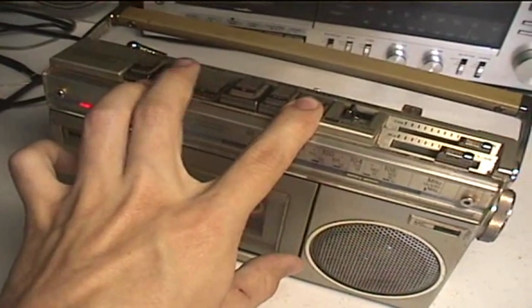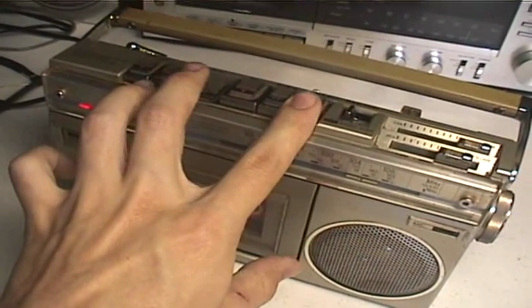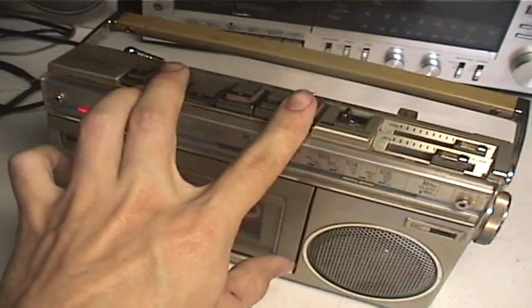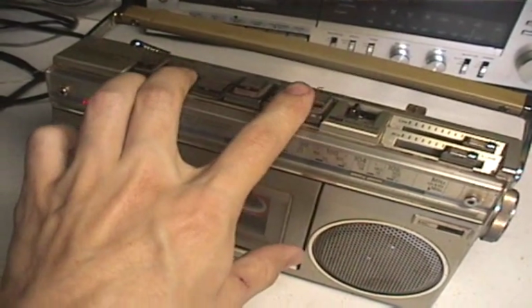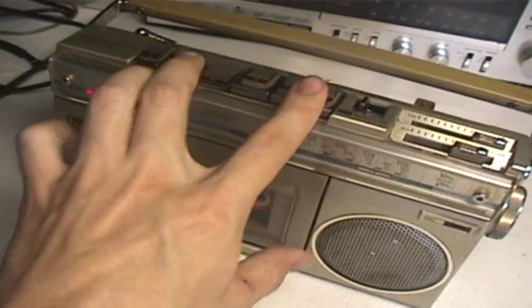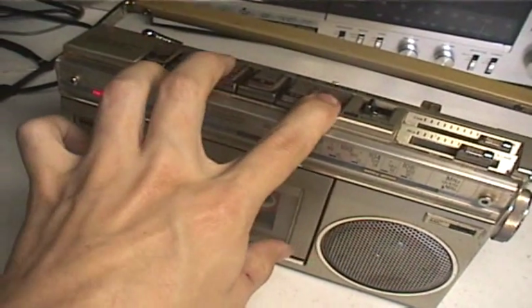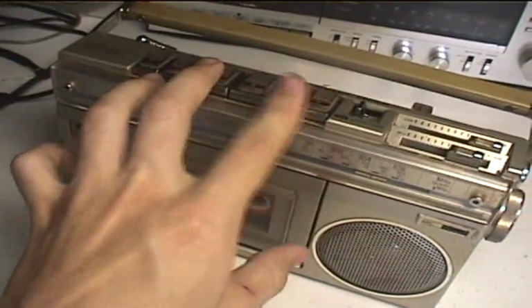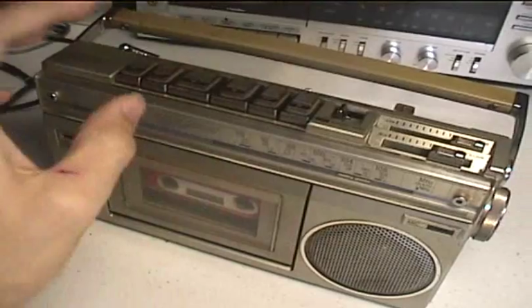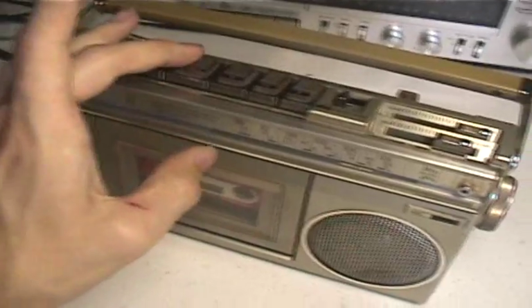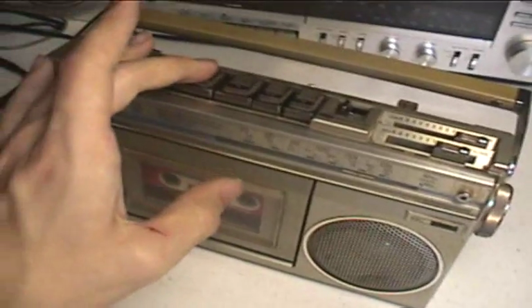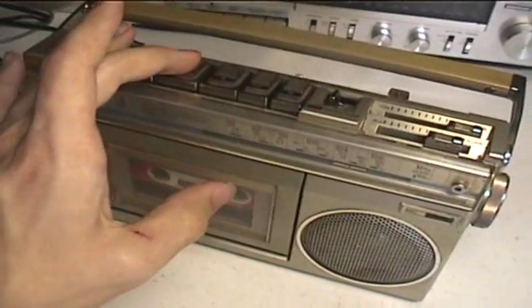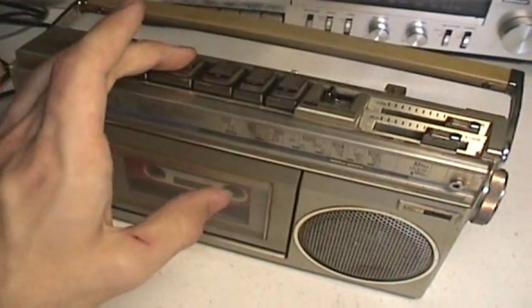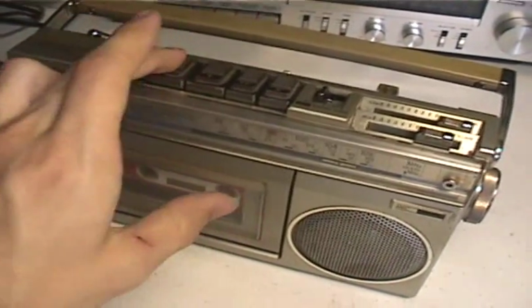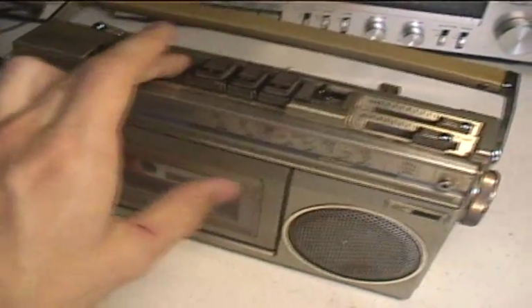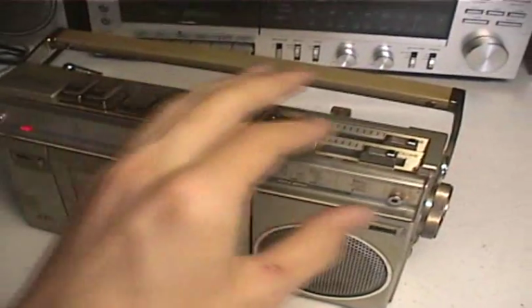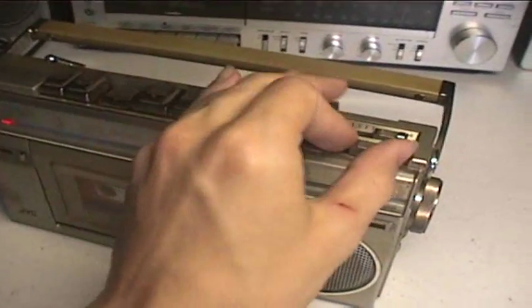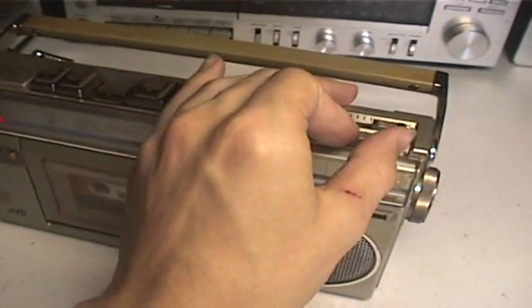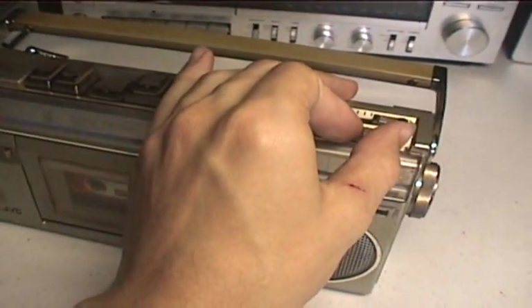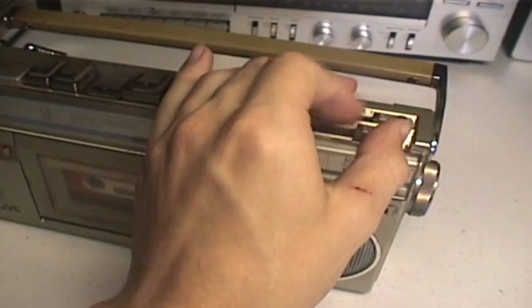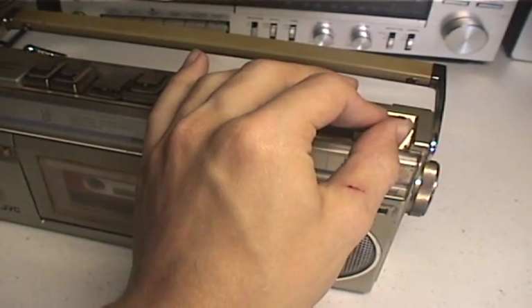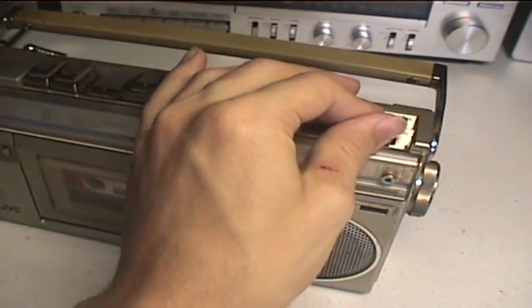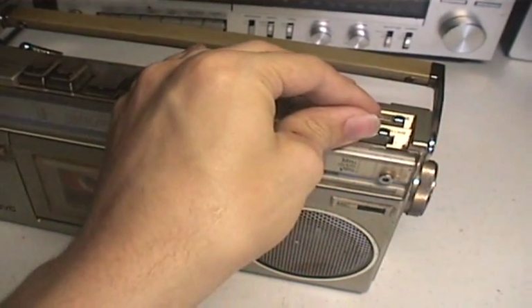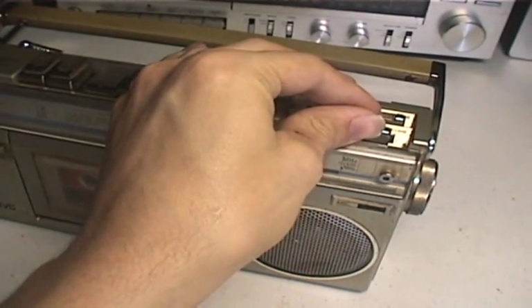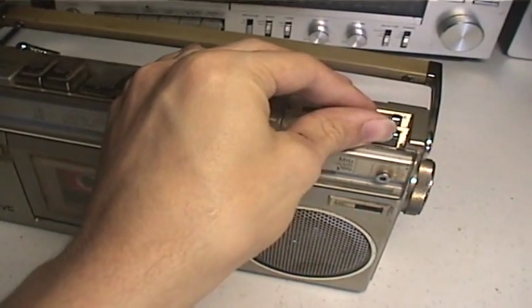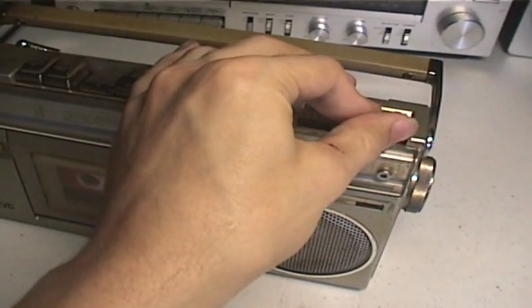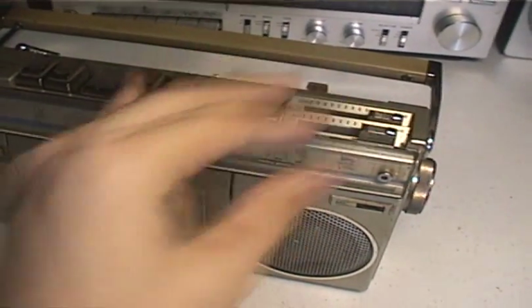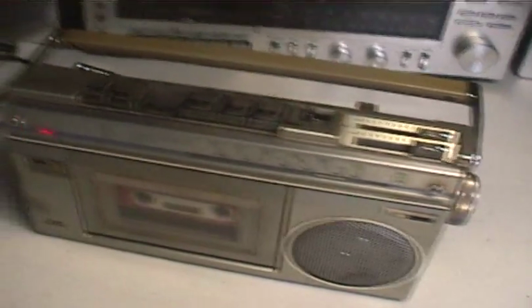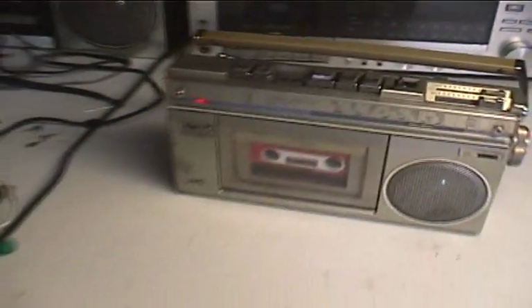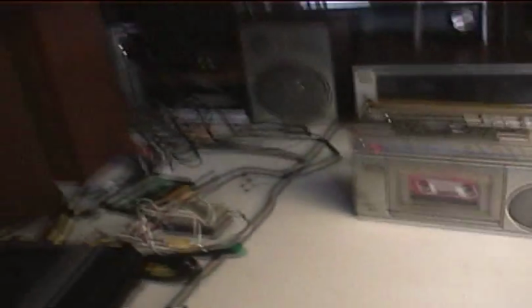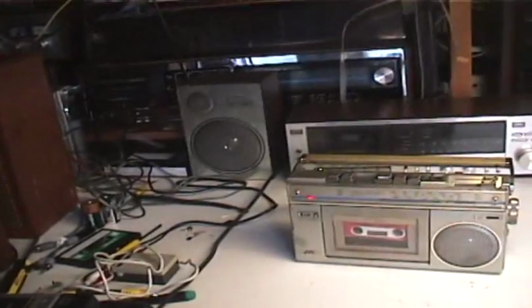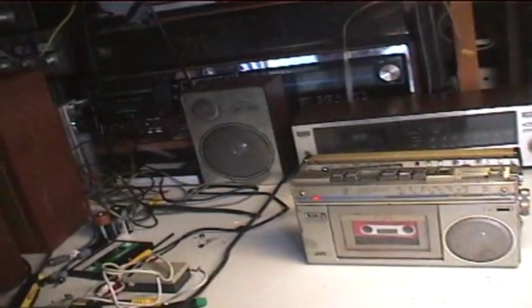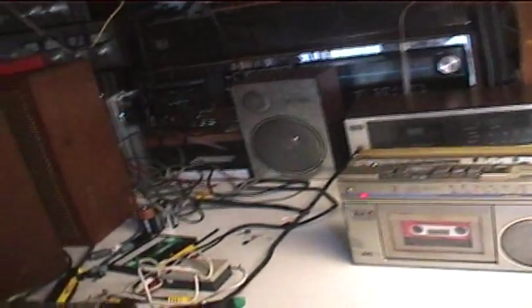This is how it recorded music off the radio. It records music pretty good.